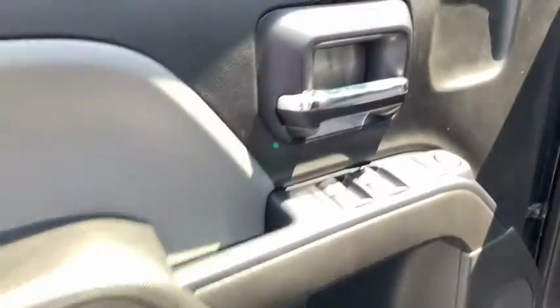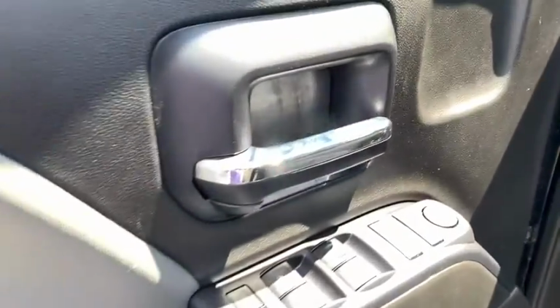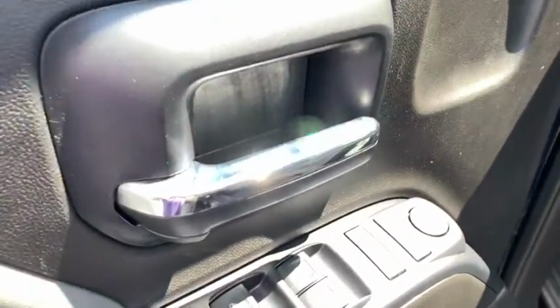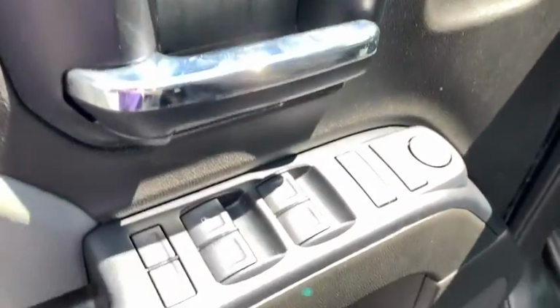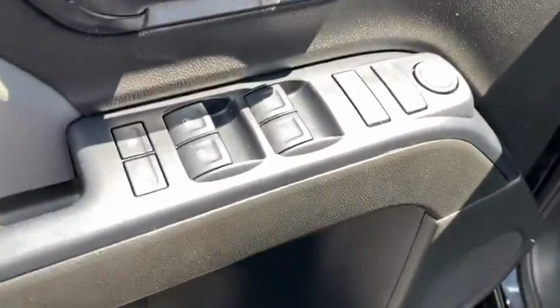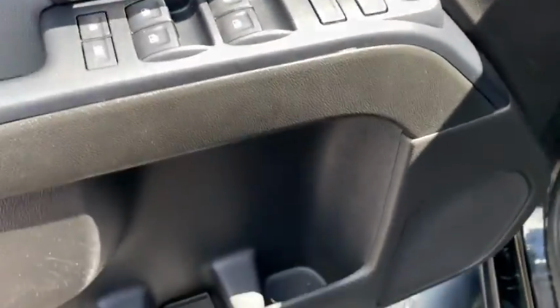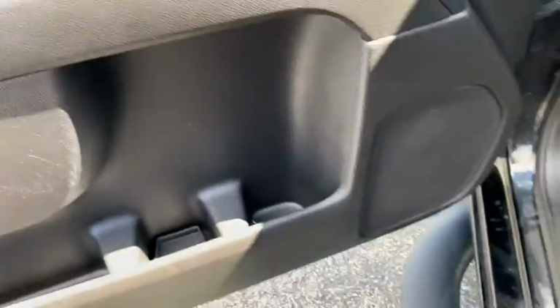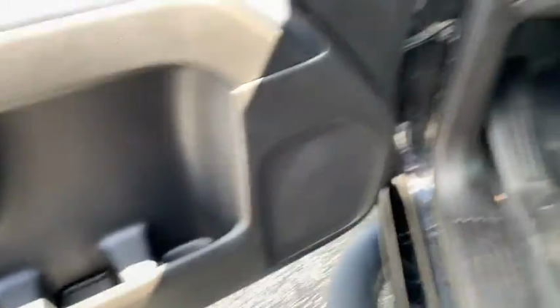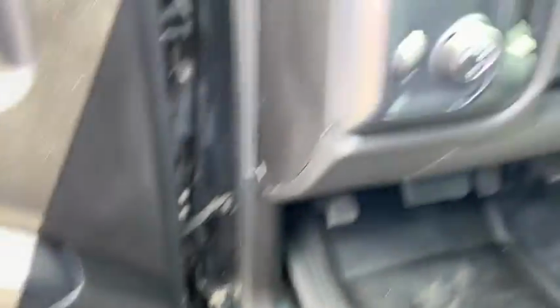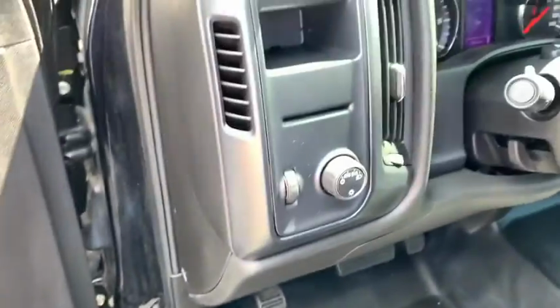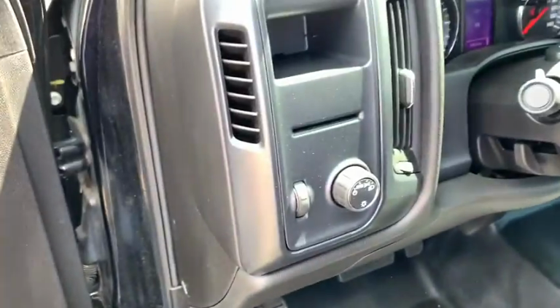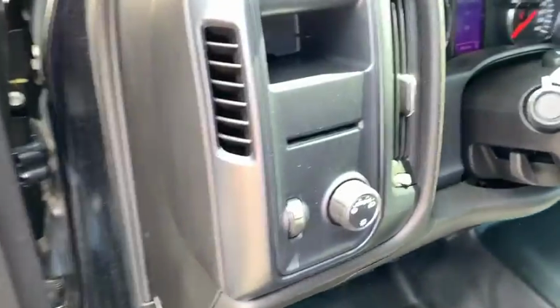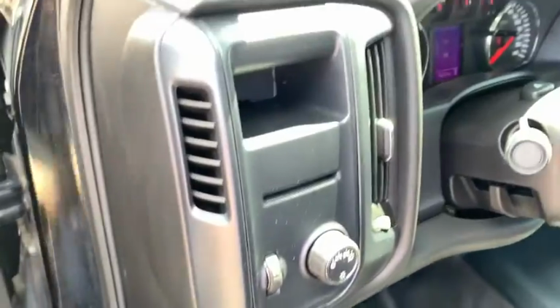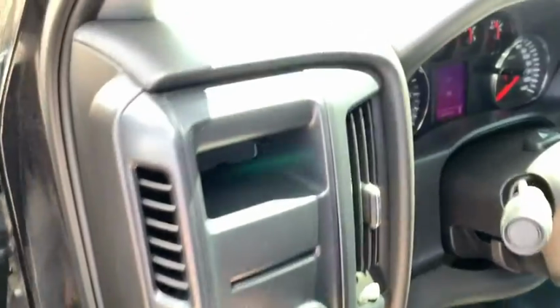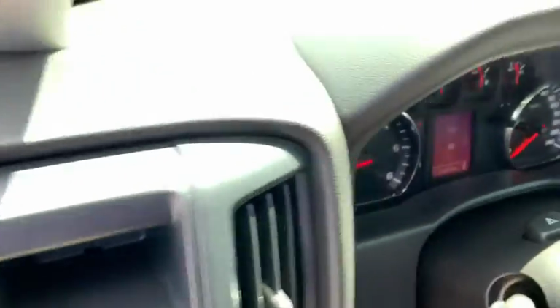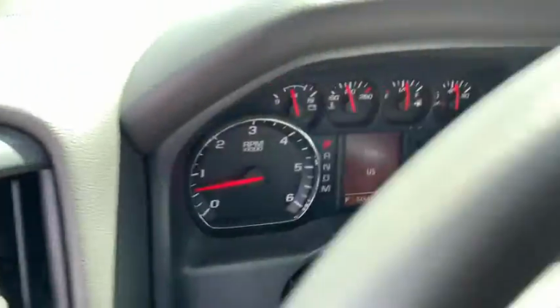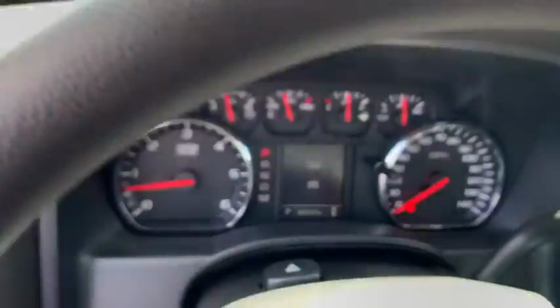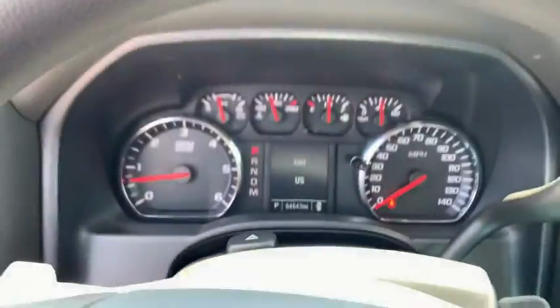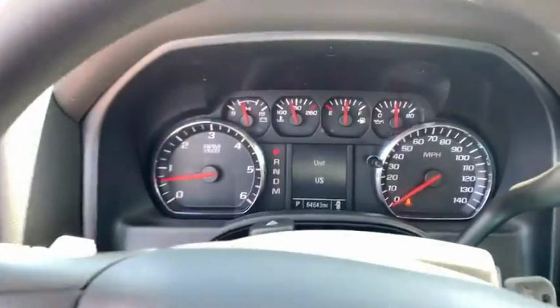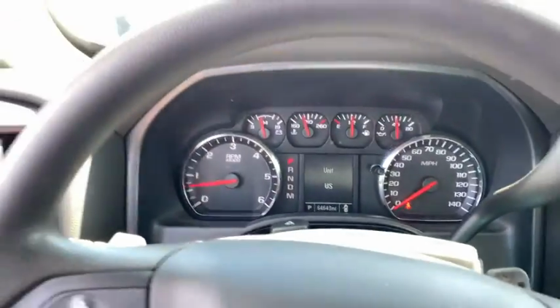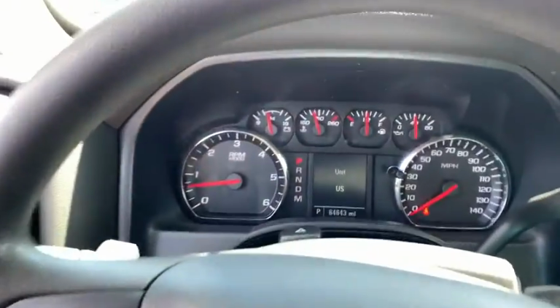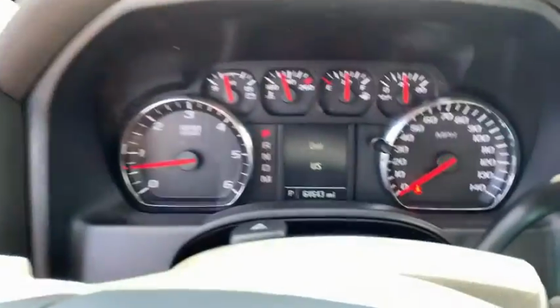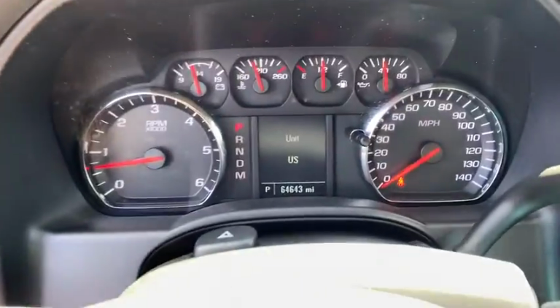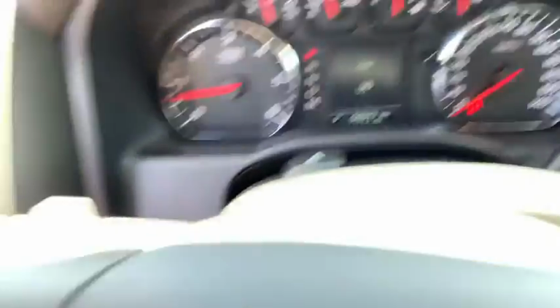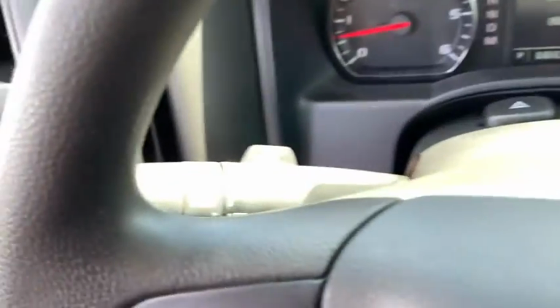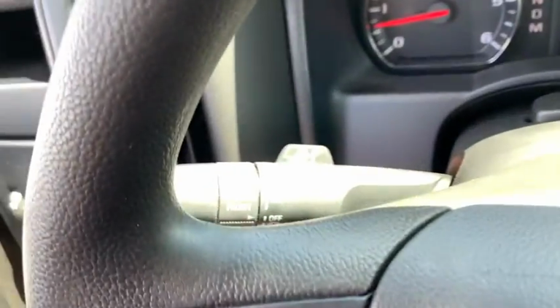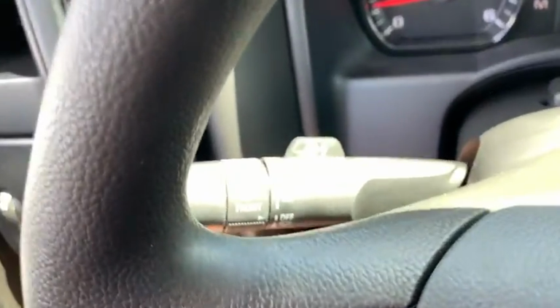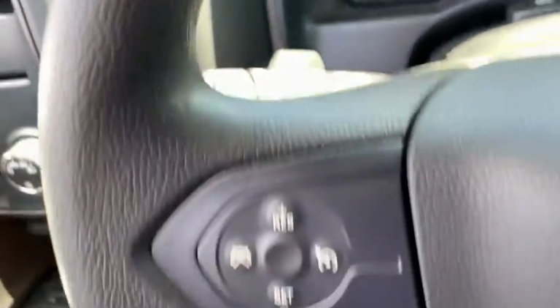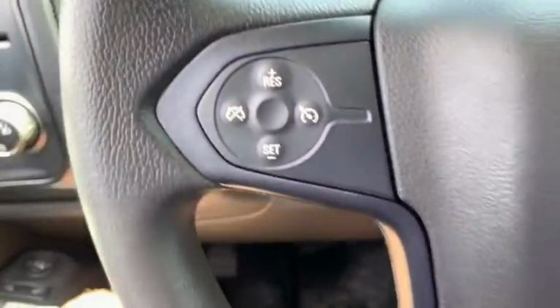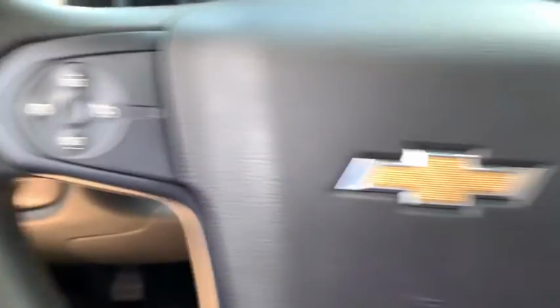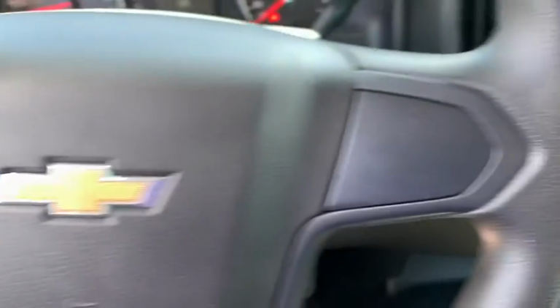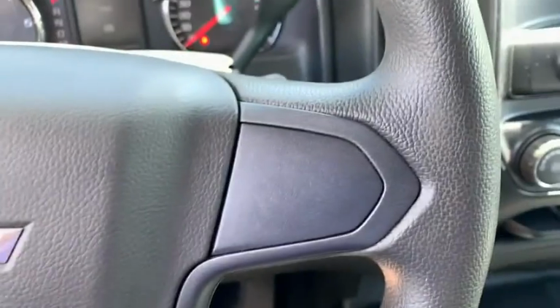The impressive interior is simply another reason that the Chevy Silverado is a top choice among truck buyers. This vehicle has less than 65,000 miles.